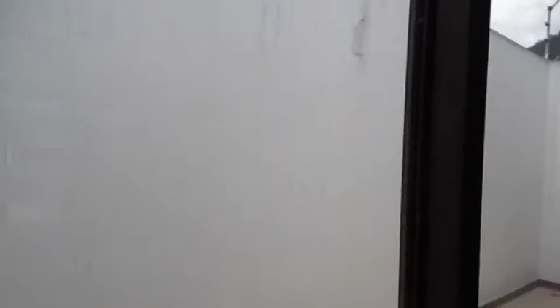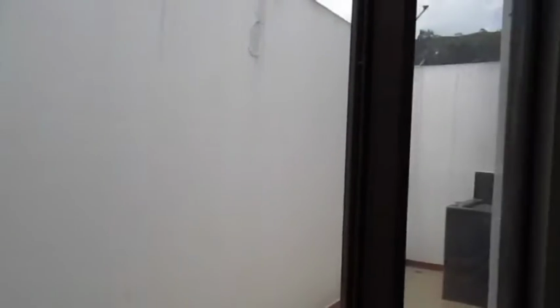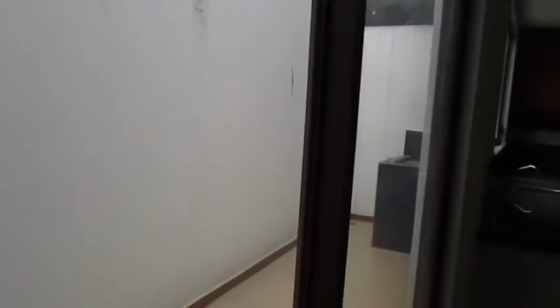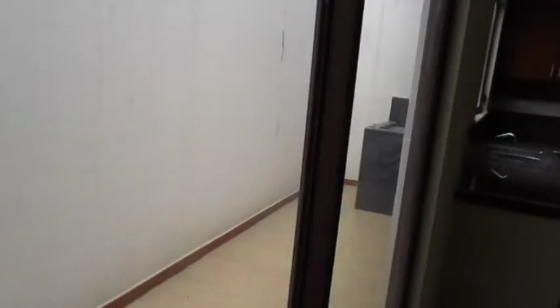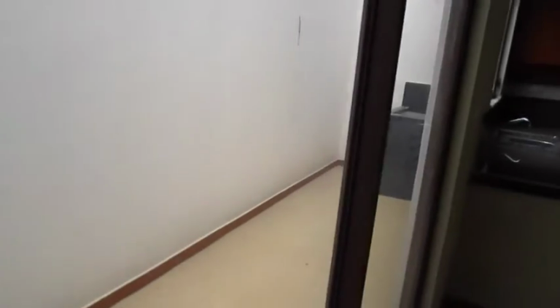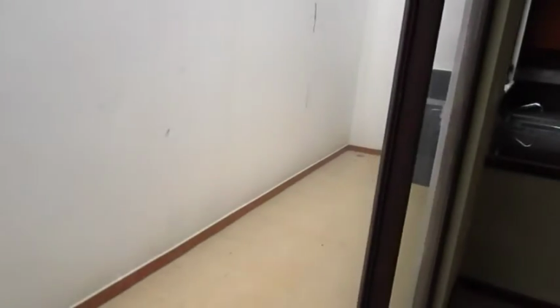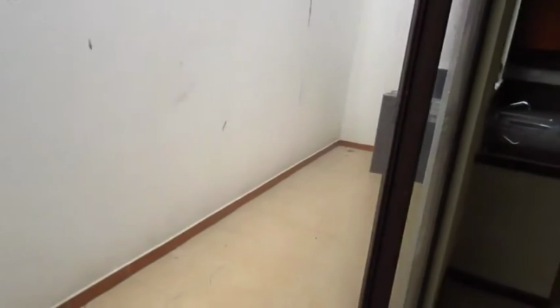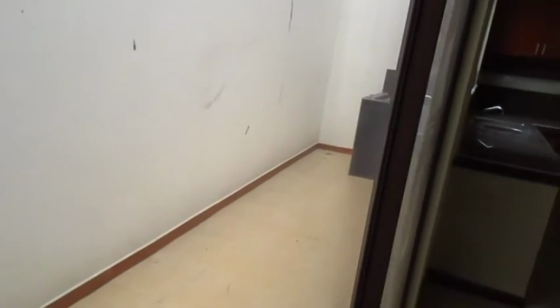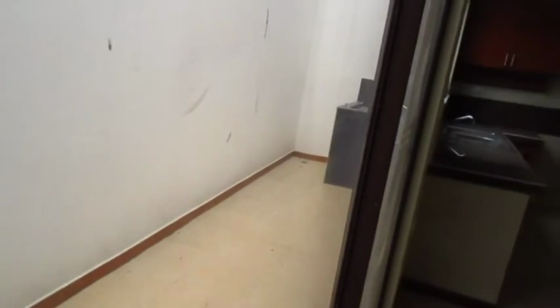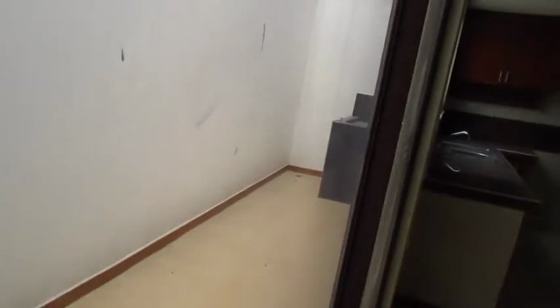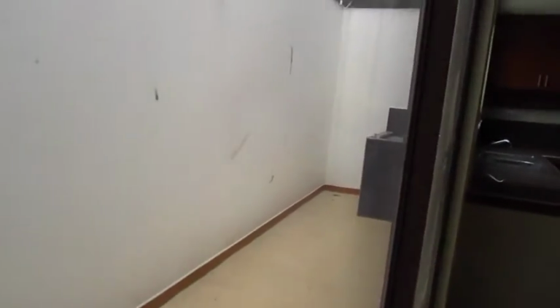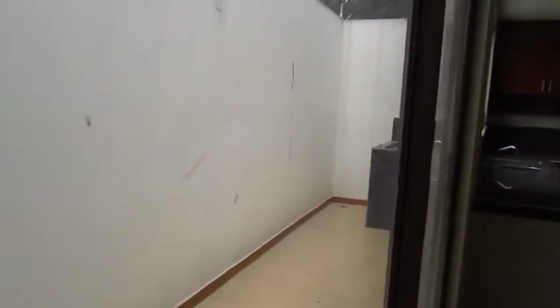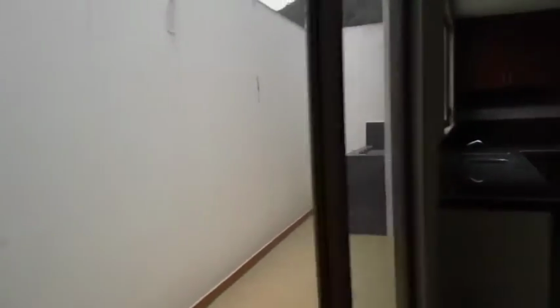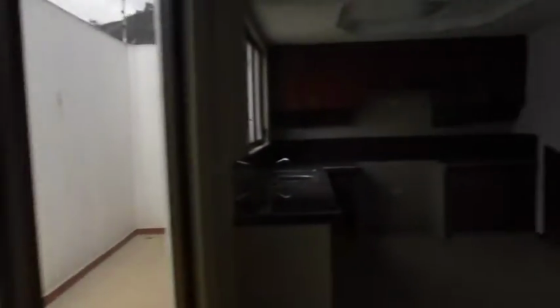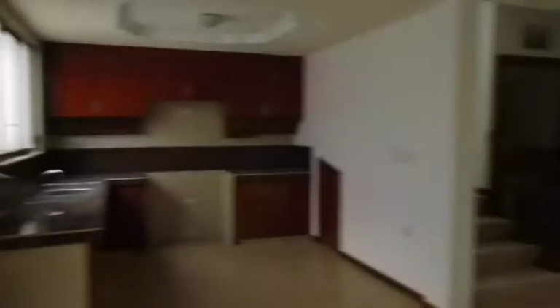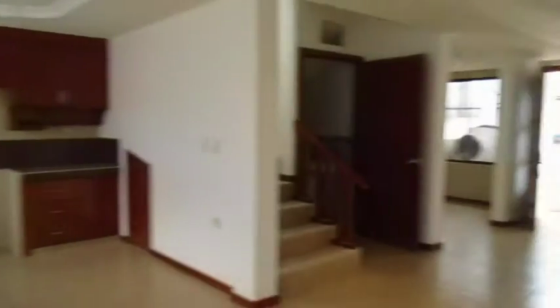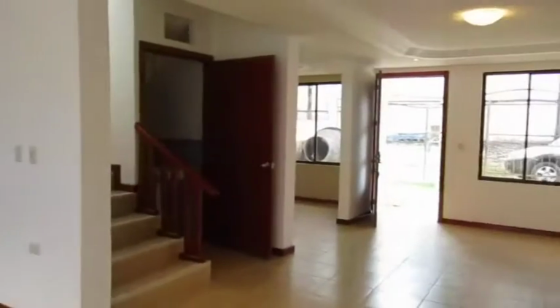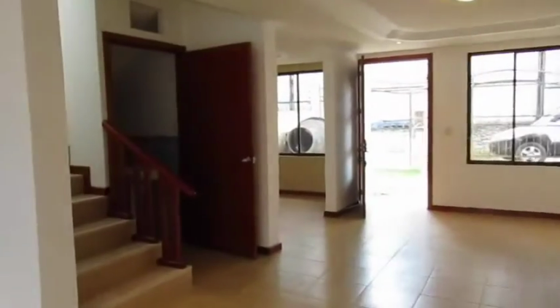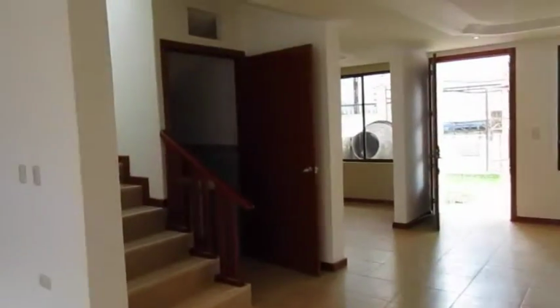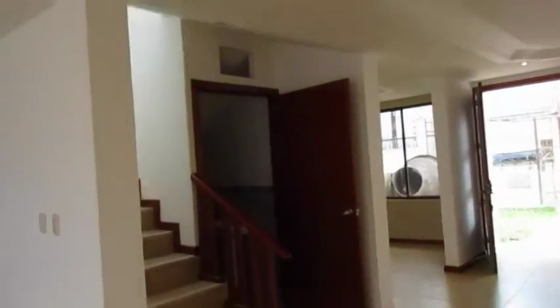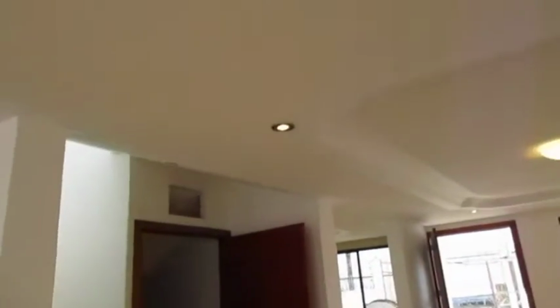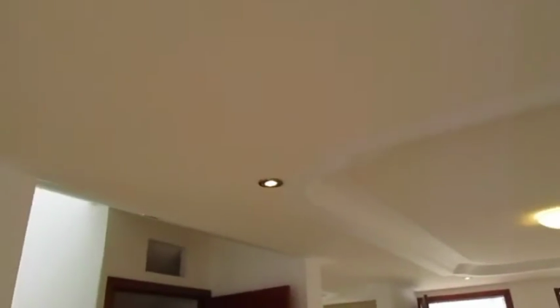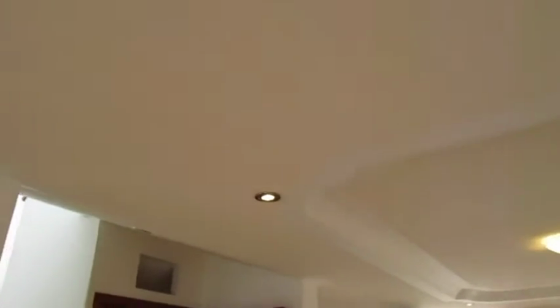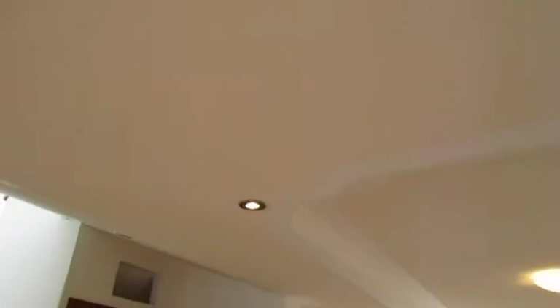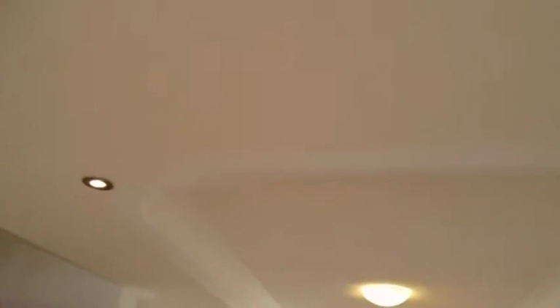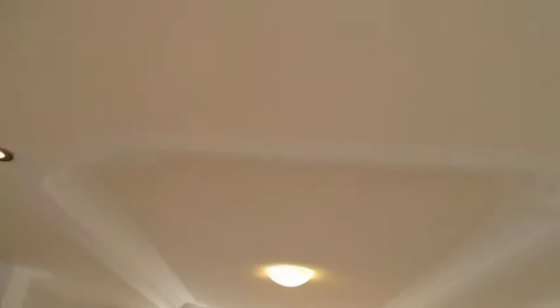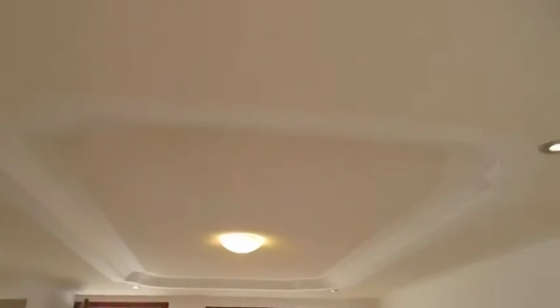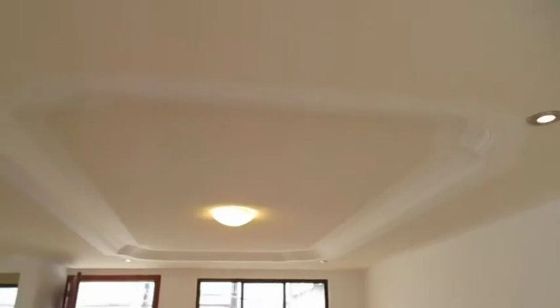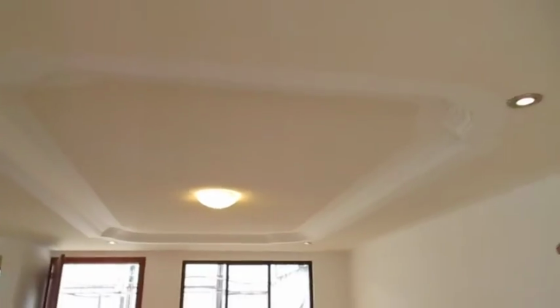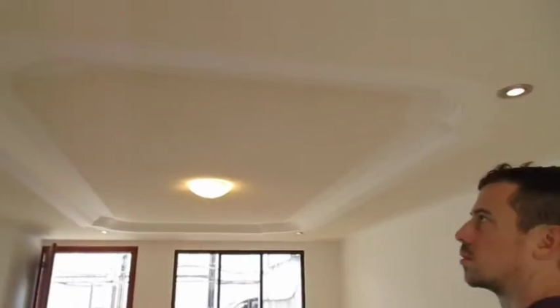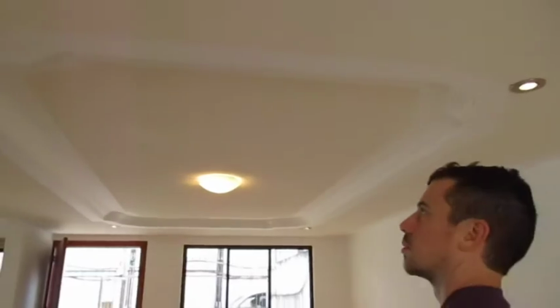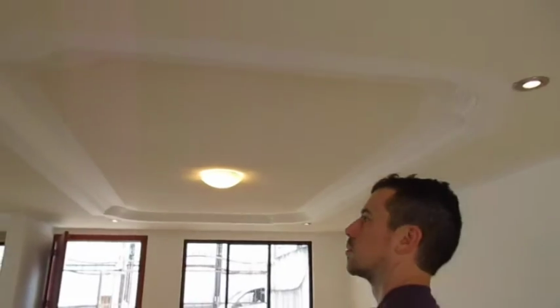And that's where our washer and dryer will go. You can hang clothes outside. Lots of recessed lighting and coffered ceilings.